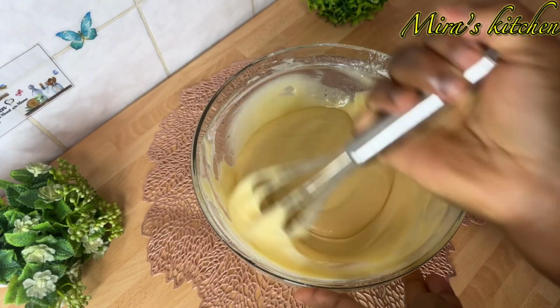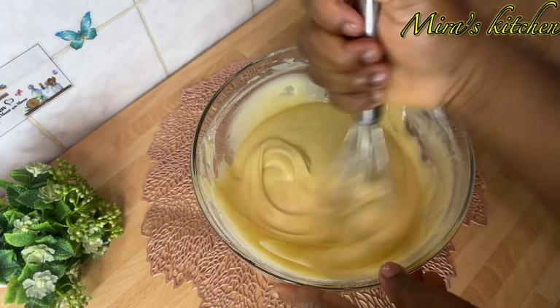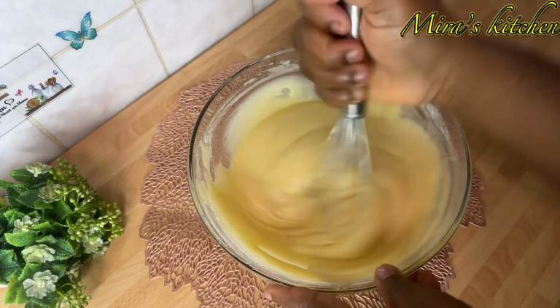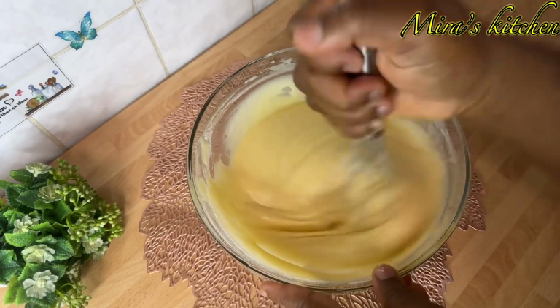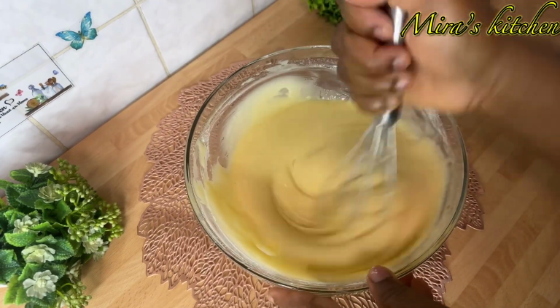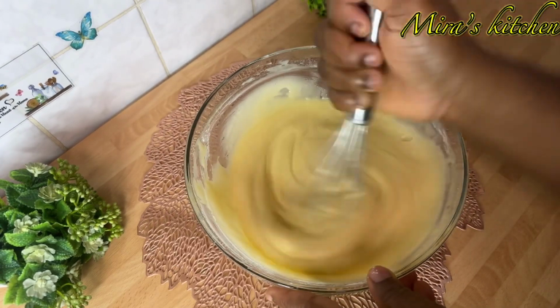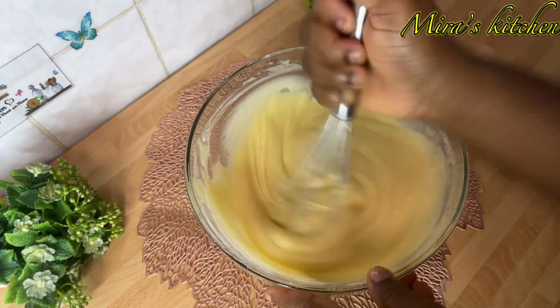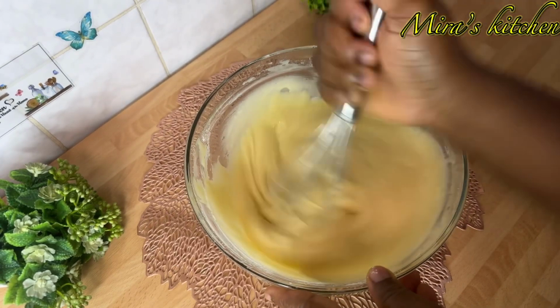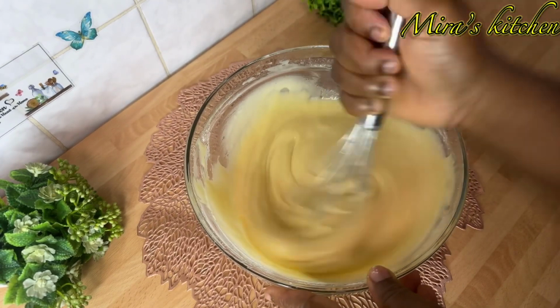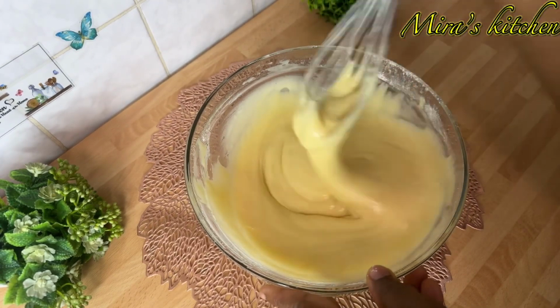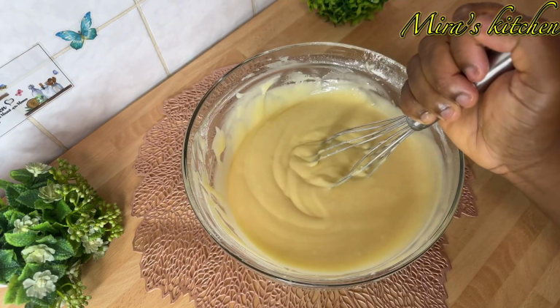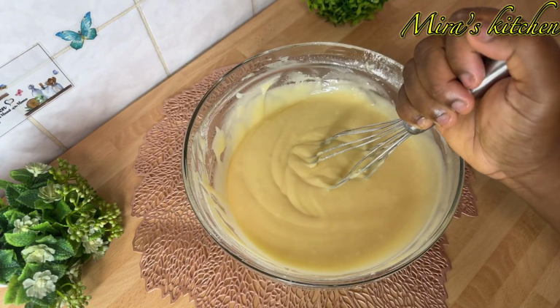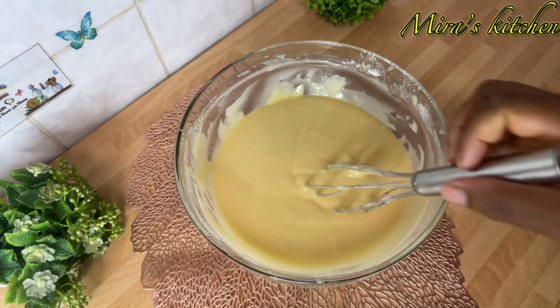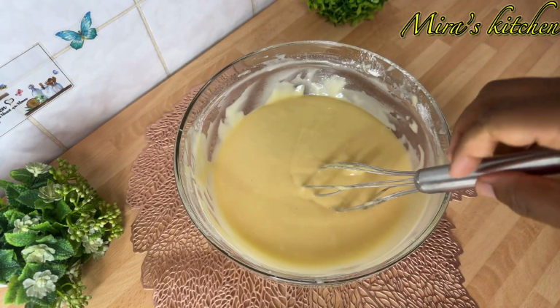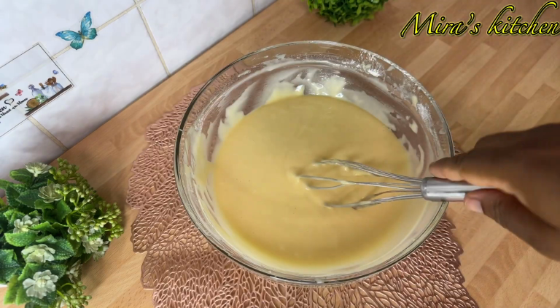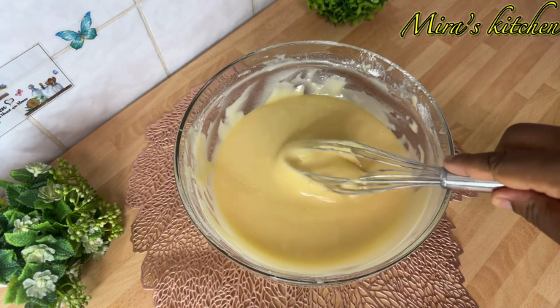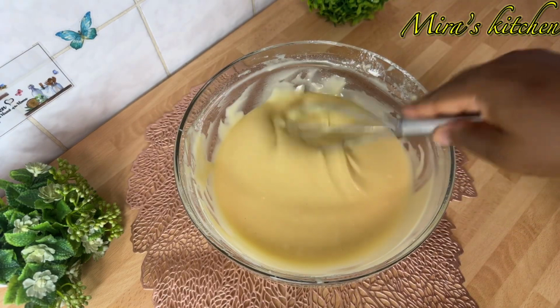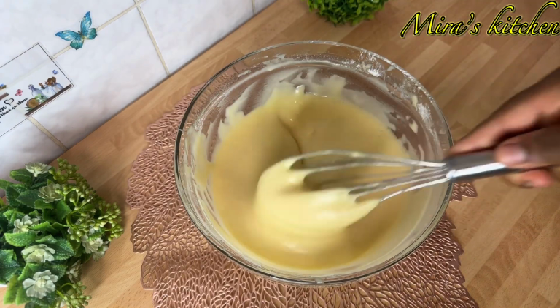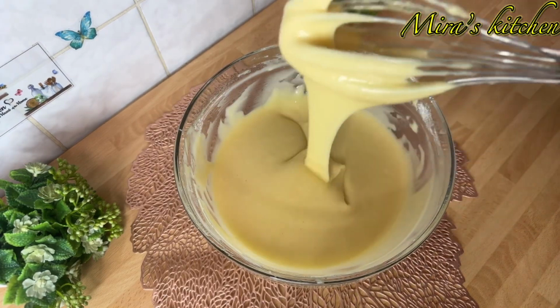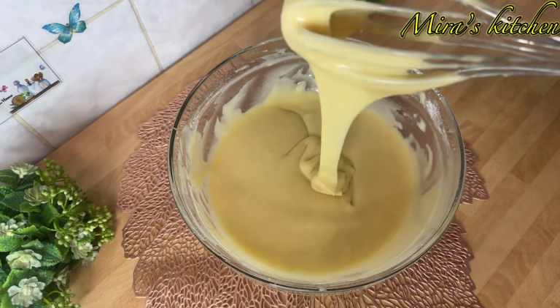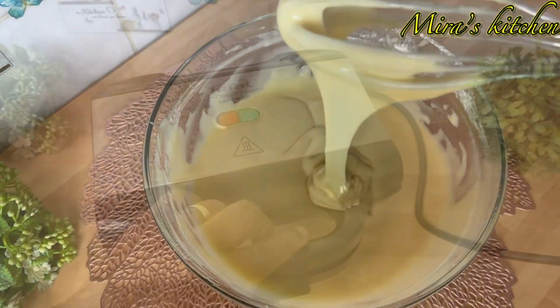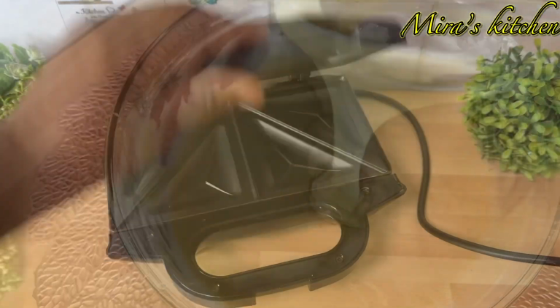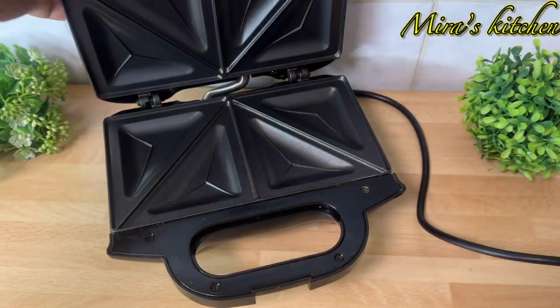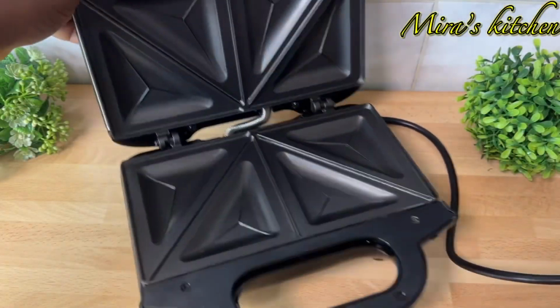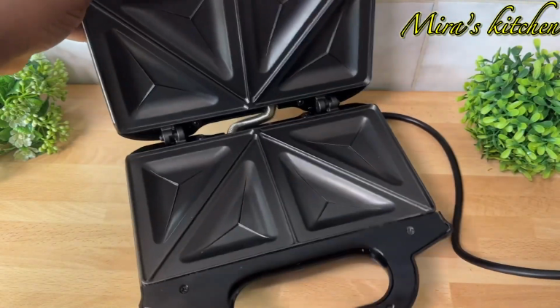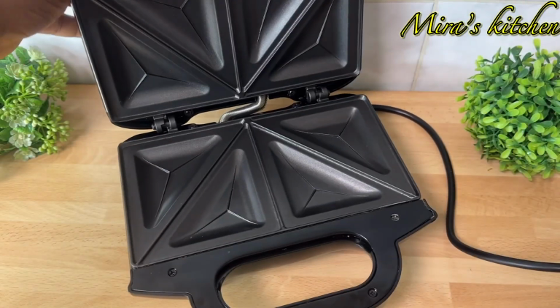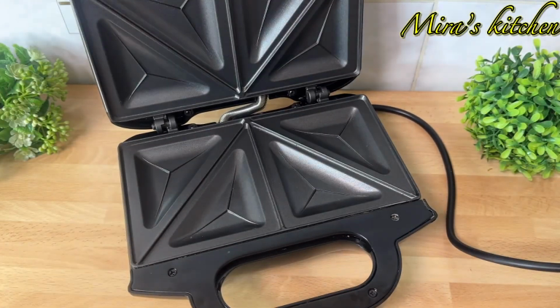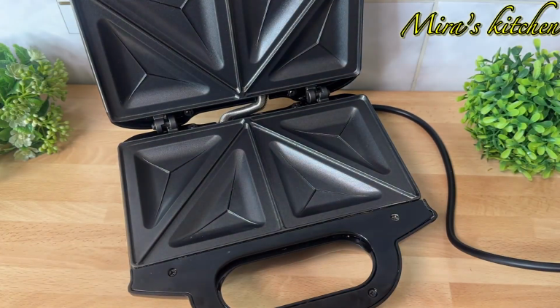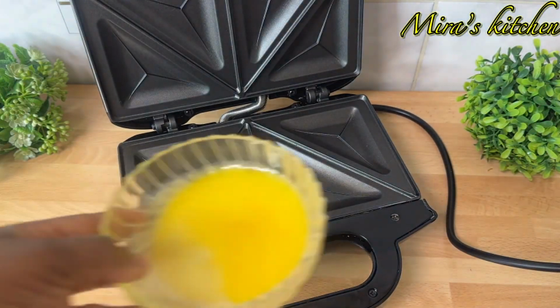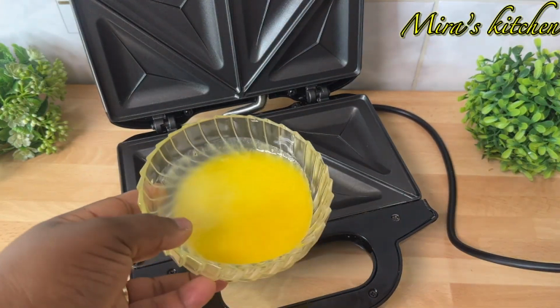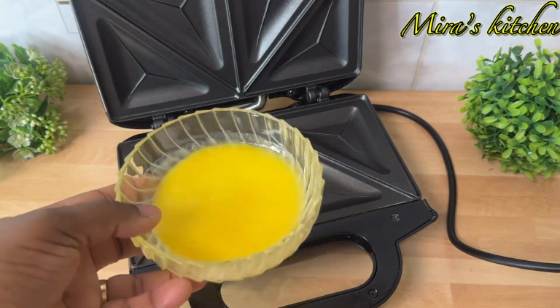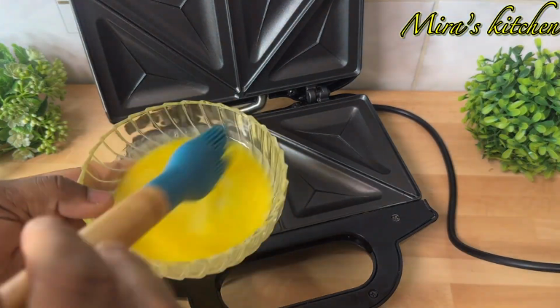And now we are done with the mixing. This is the exact consistency needed for this recipe — not too thick or too watery. Next we are going to be using a toast maker, so I went ahead to butter the toast.